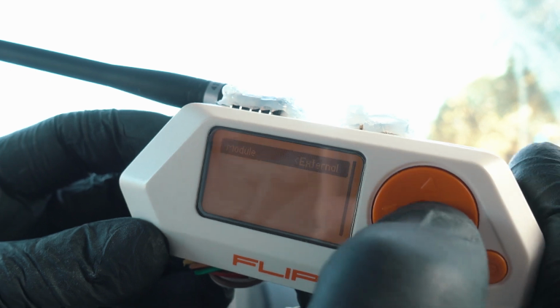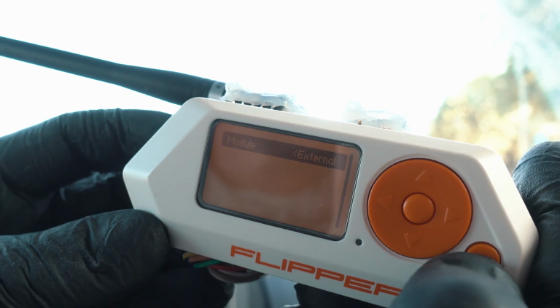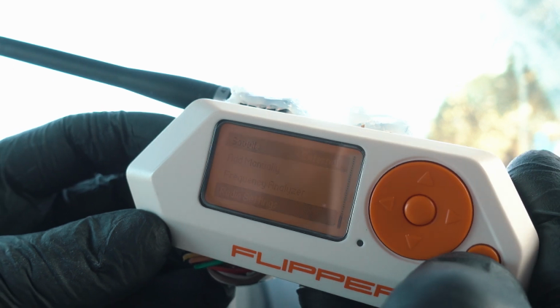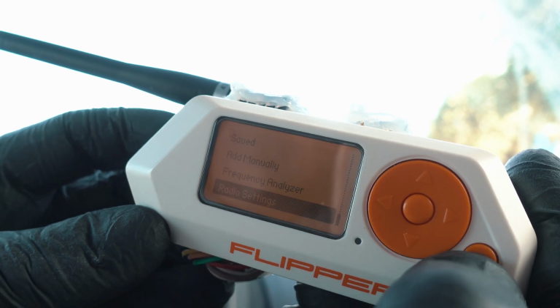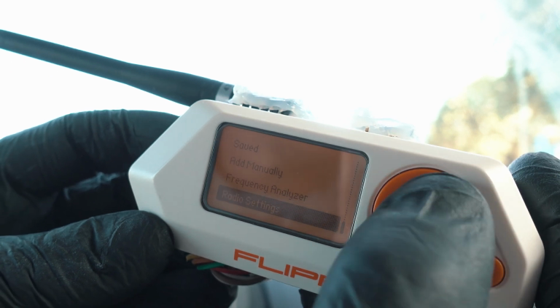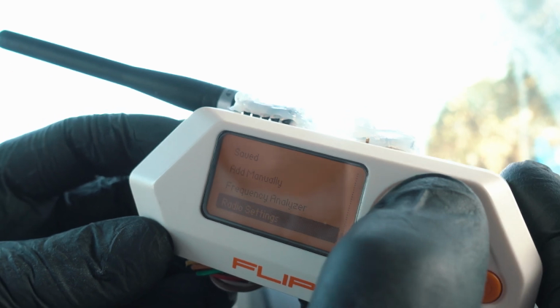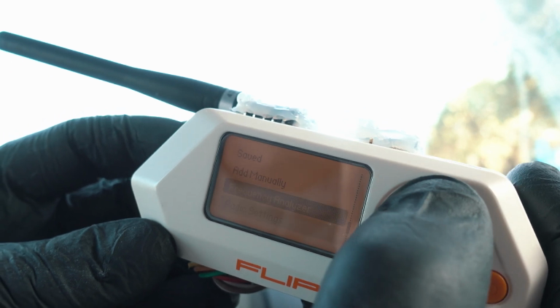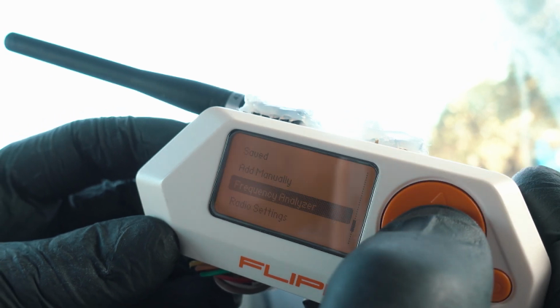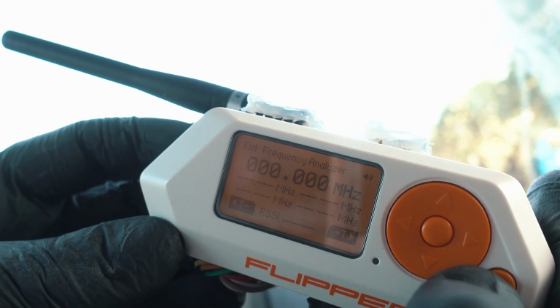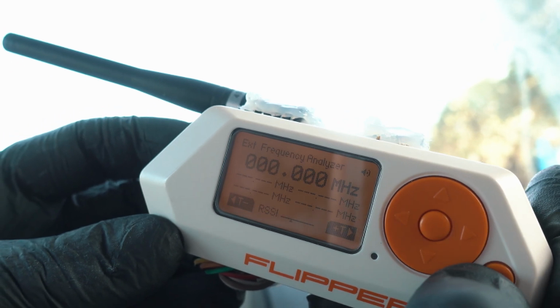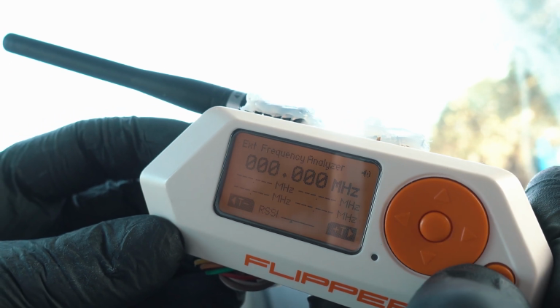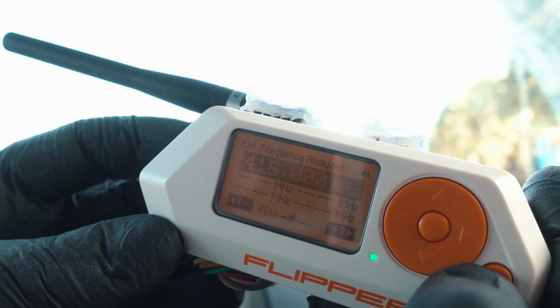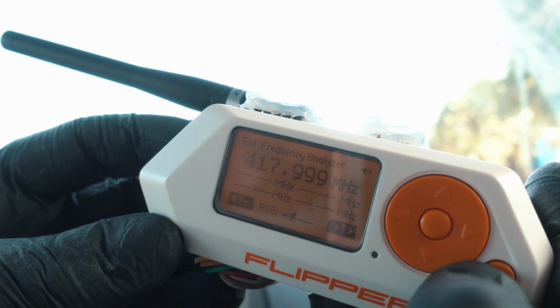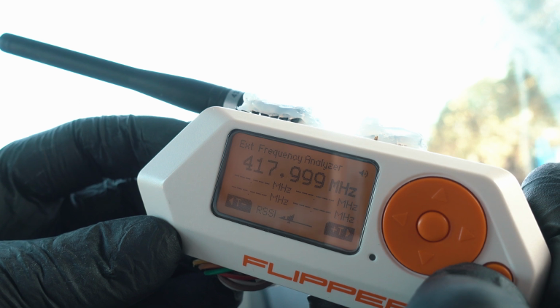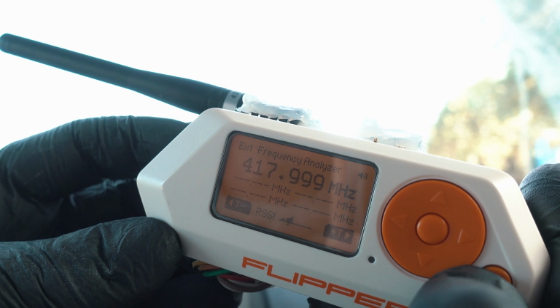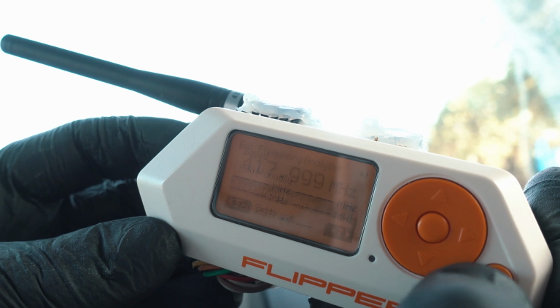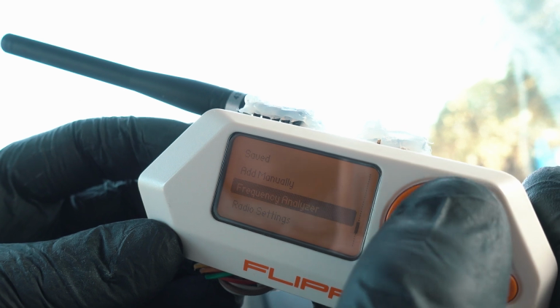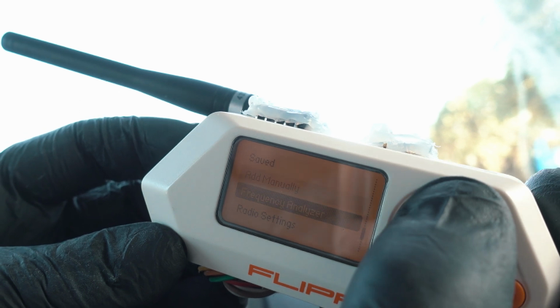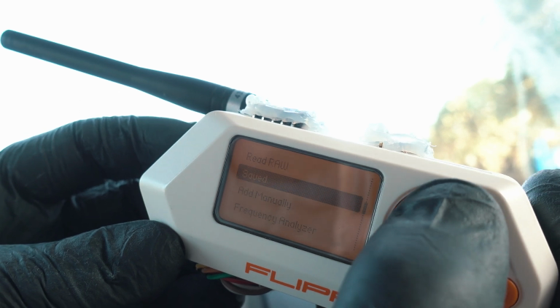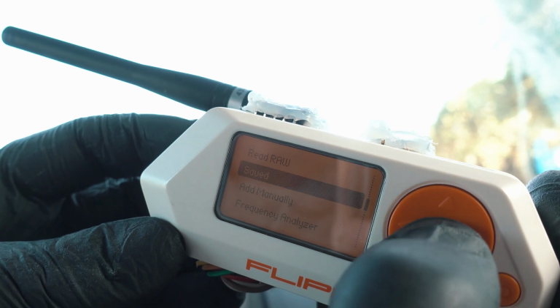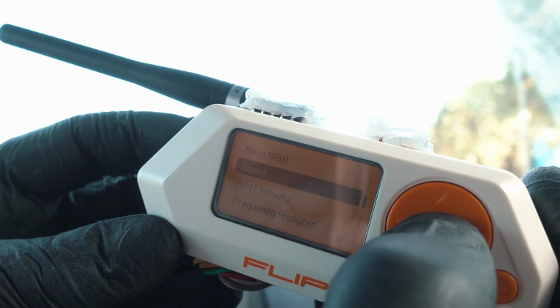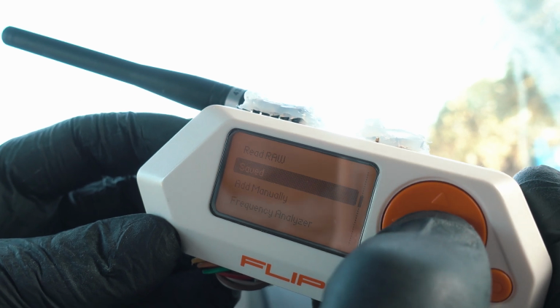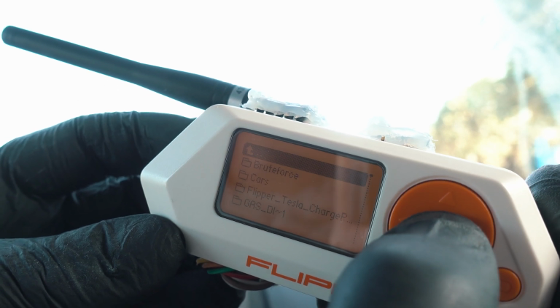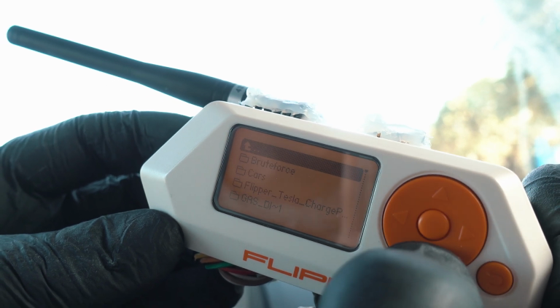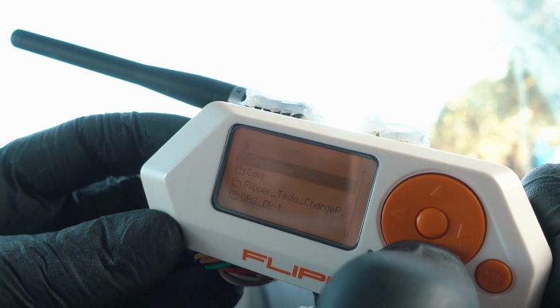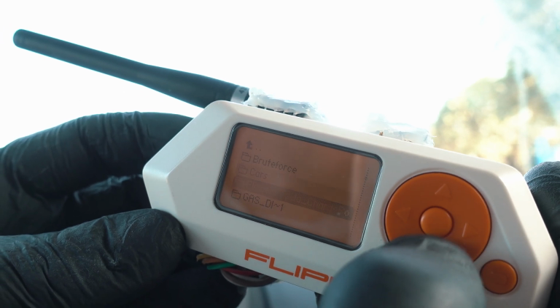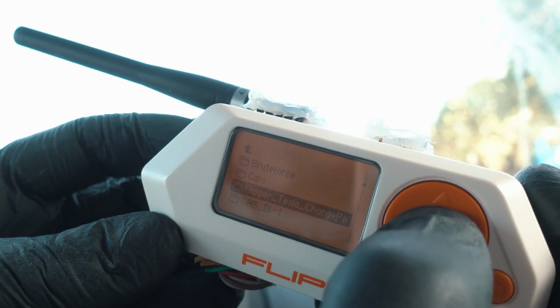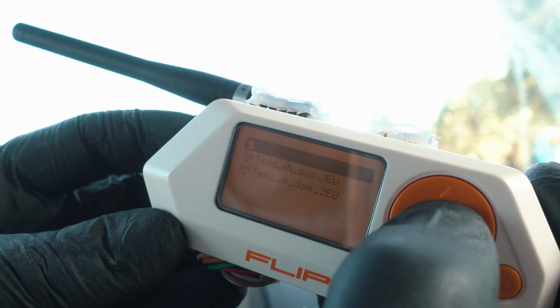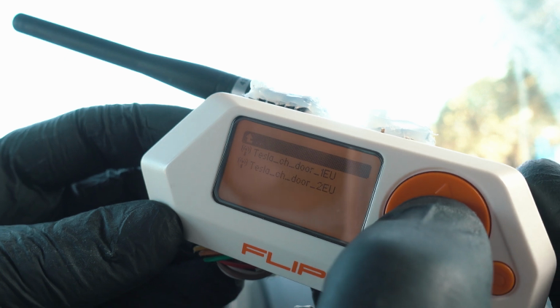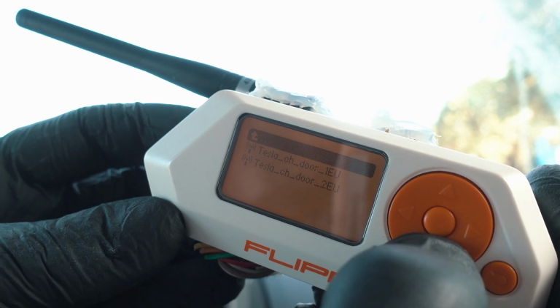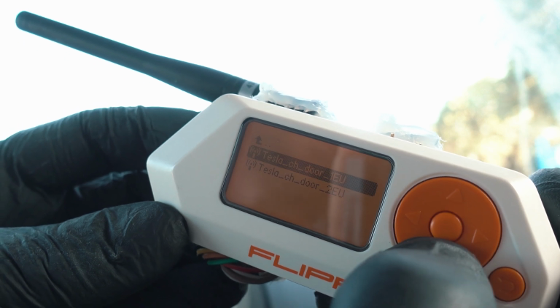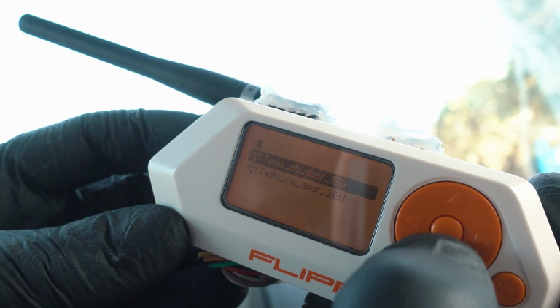Now to test if it's working, go to frequency analyzer — it's on as it's picking up random noise. Perfect! Time to open Tesla's charge door.